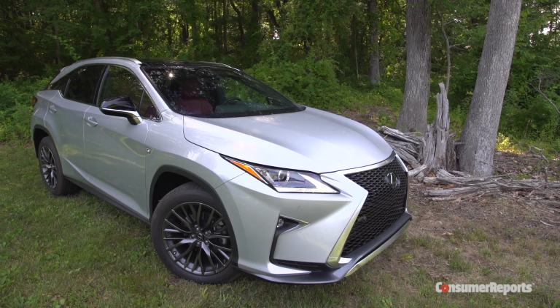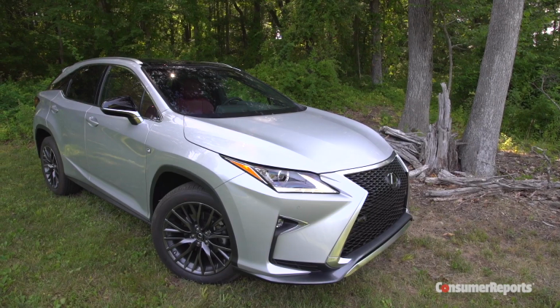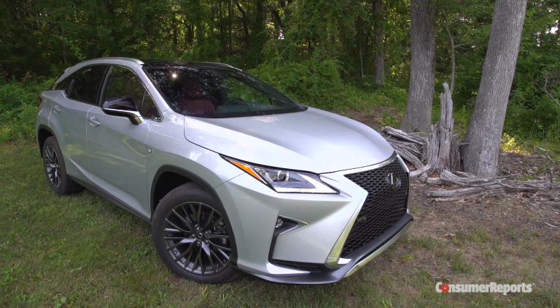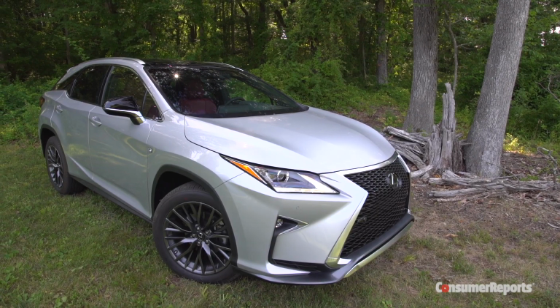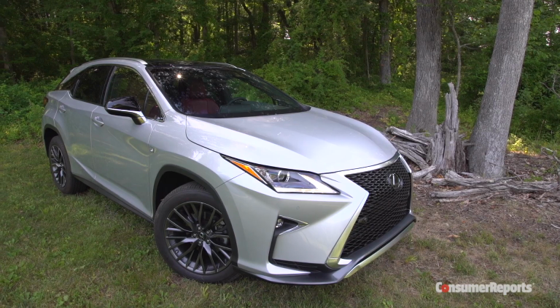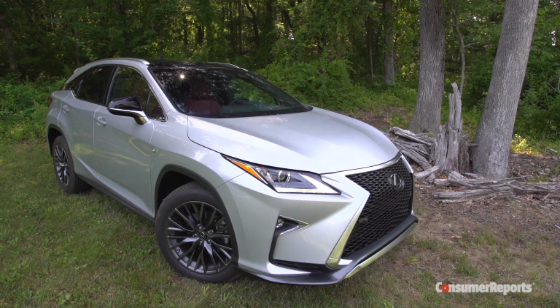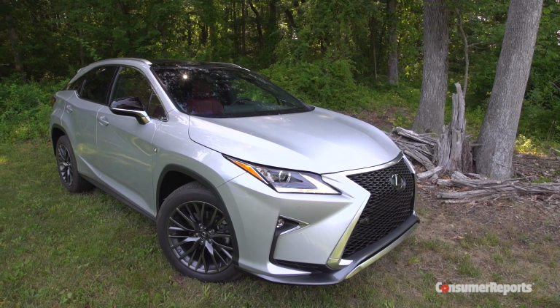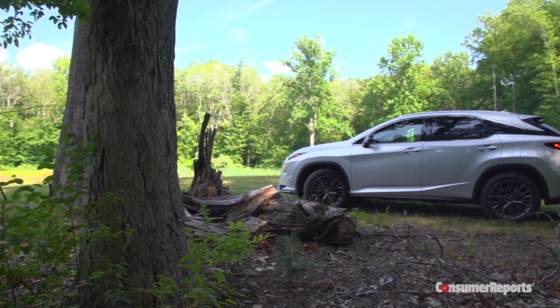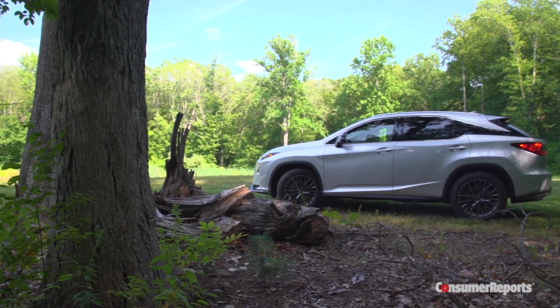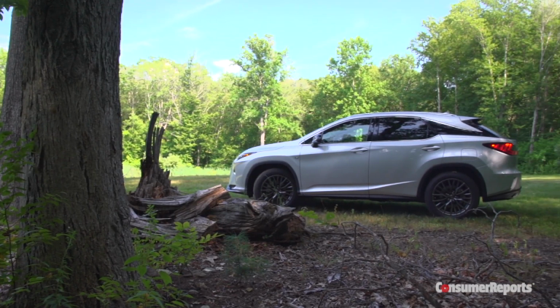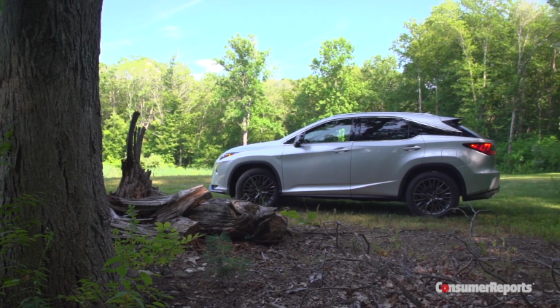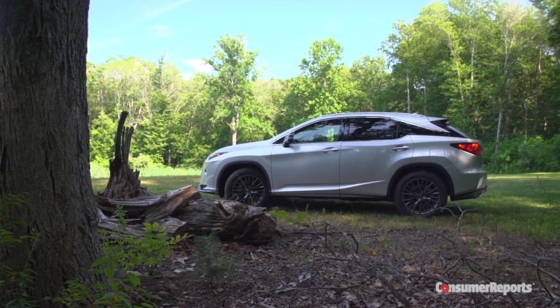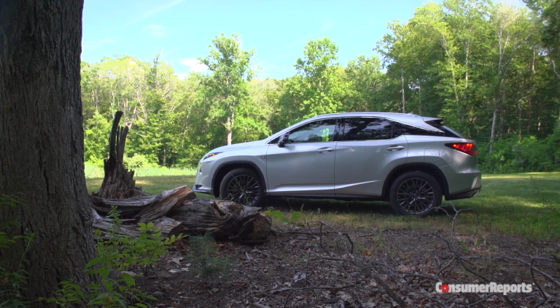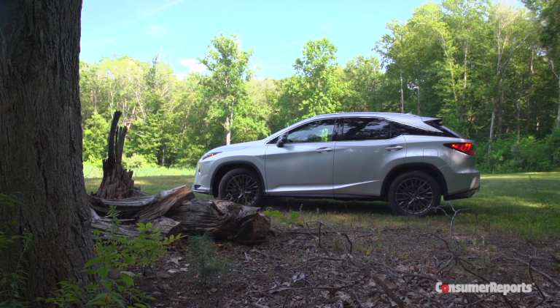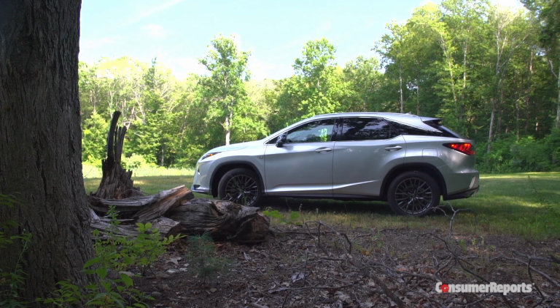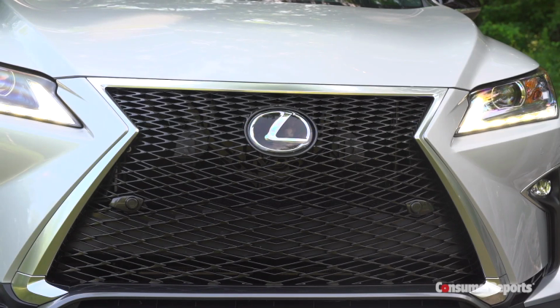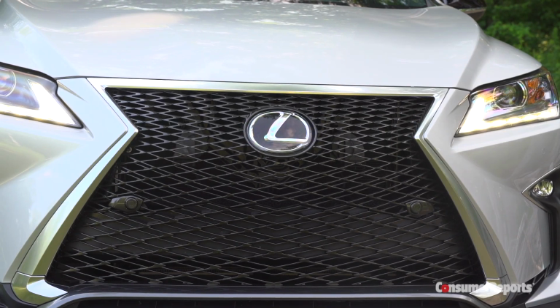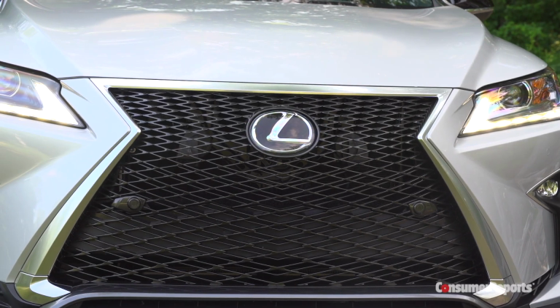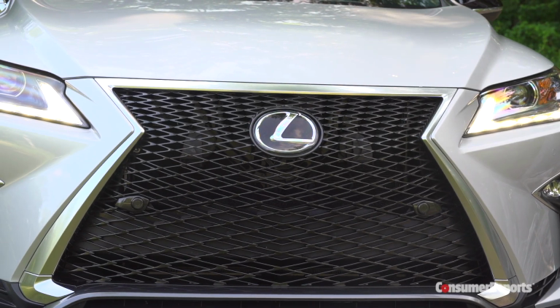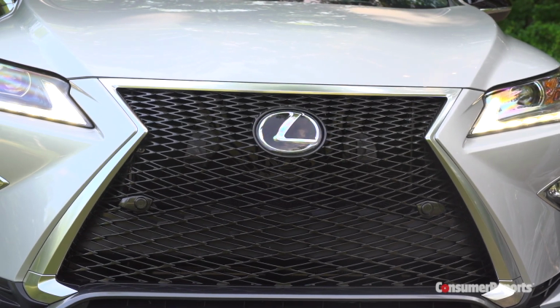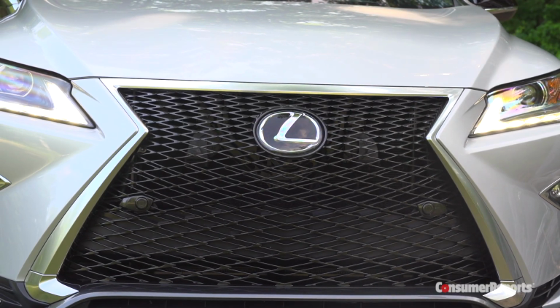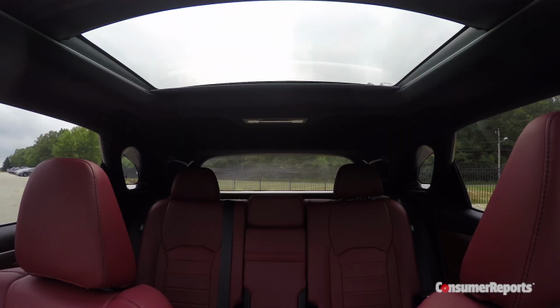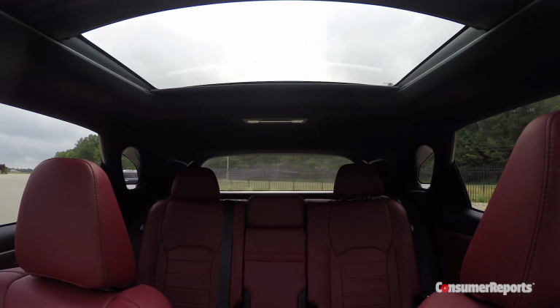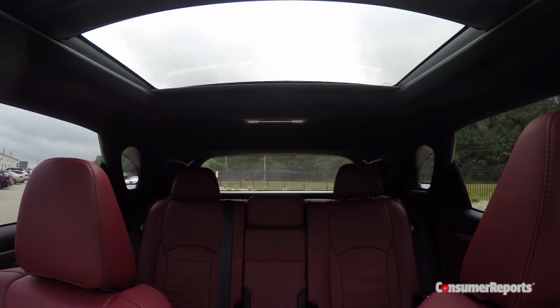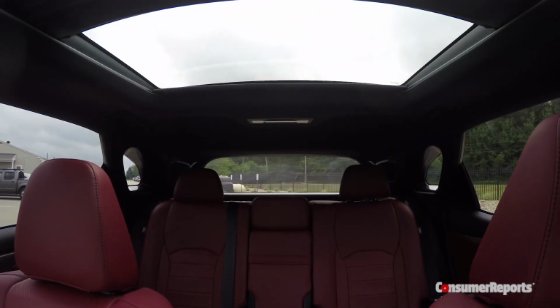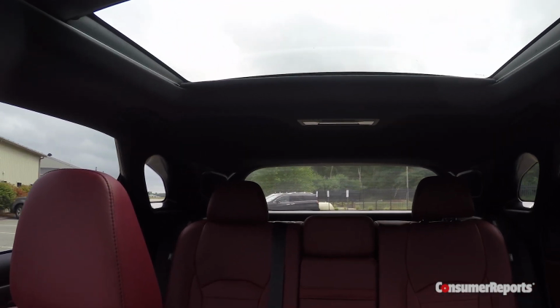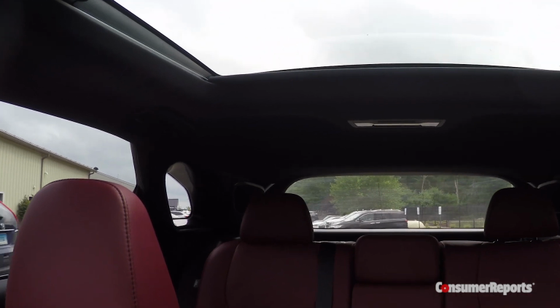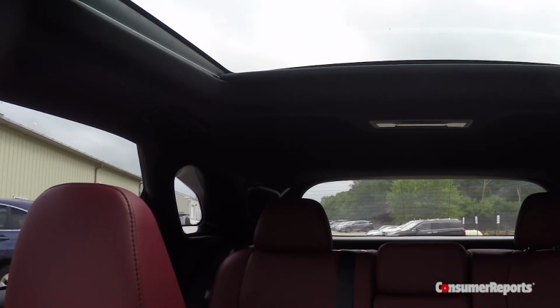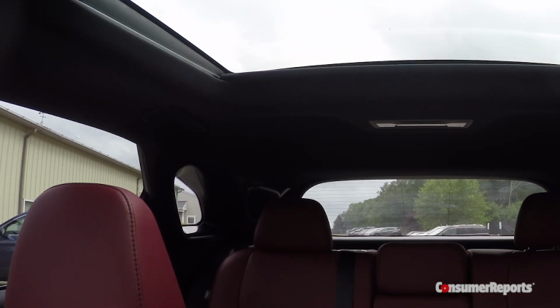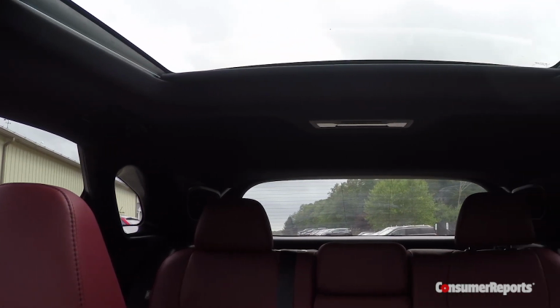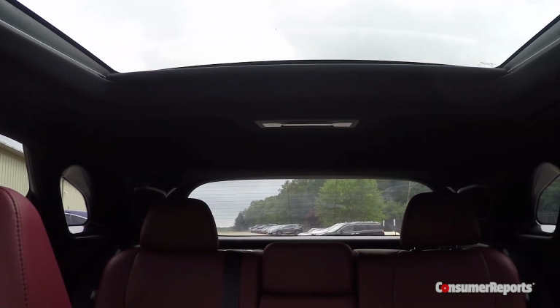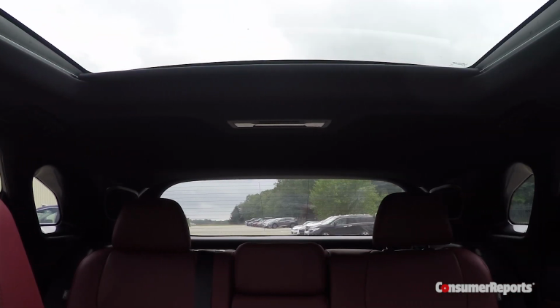Exterior styling is less rounded and pleasantly plump, instead becoming more pointed and sharp. The brand's trademark spindle grille has grown to near sewer-grade proportions. Too bad the new styling brought a big blind spot in the rear corners and a shrunken back window.